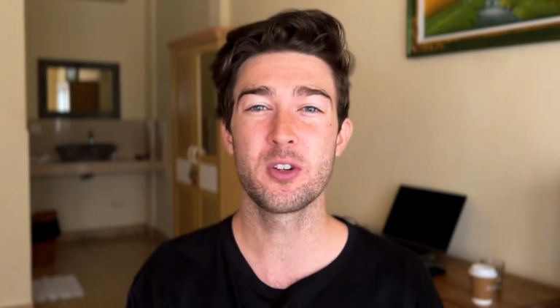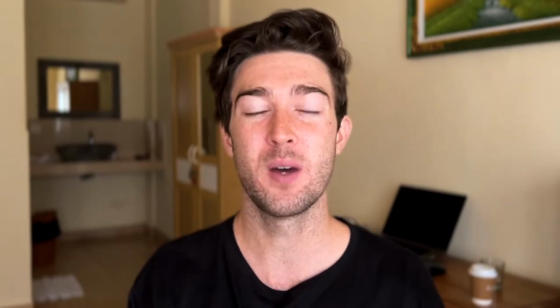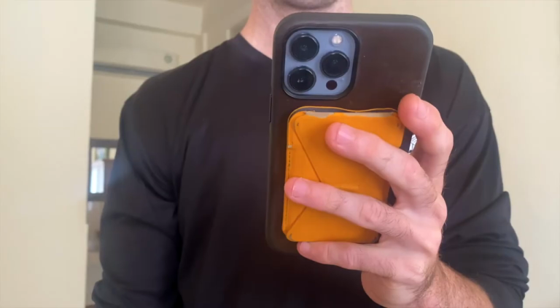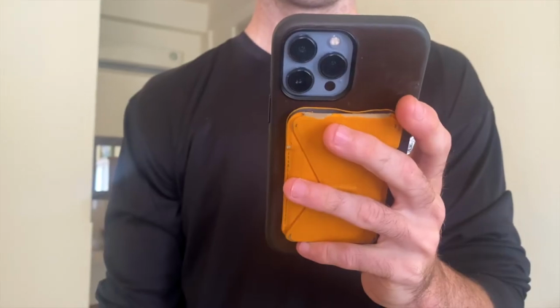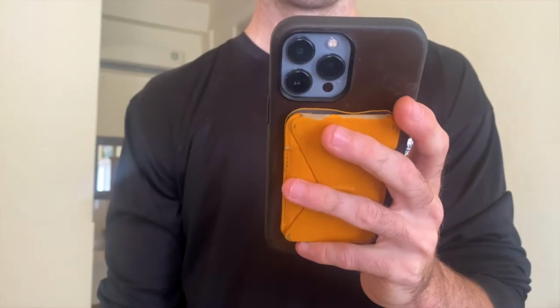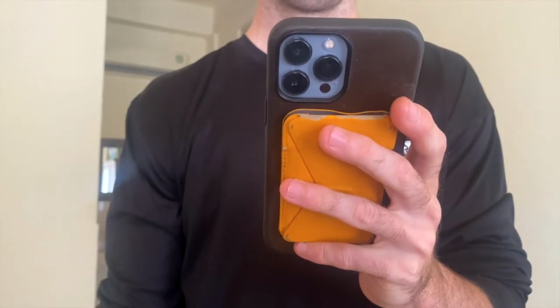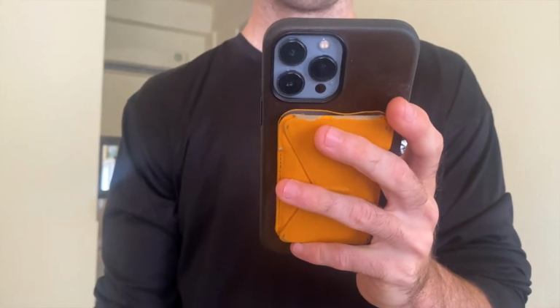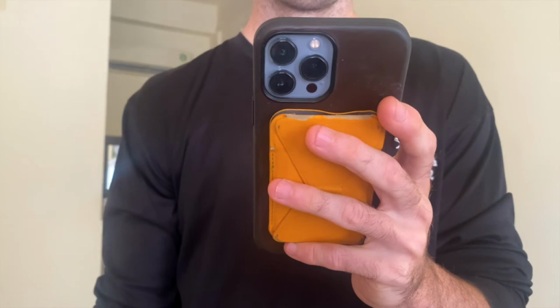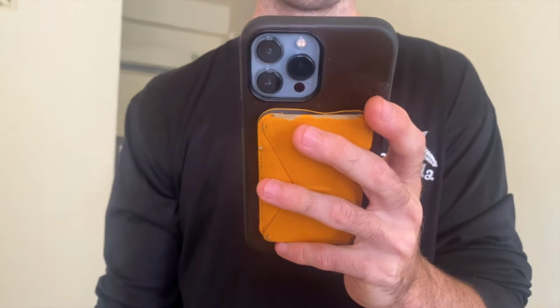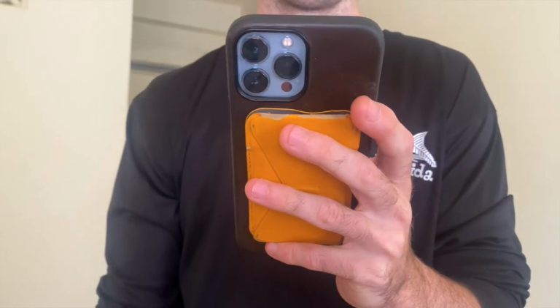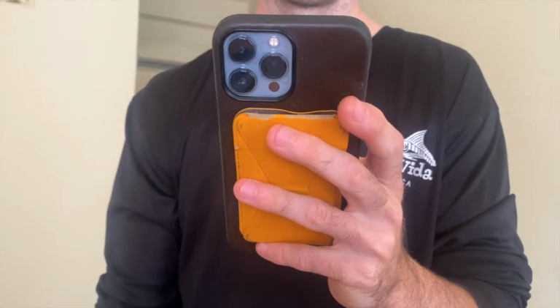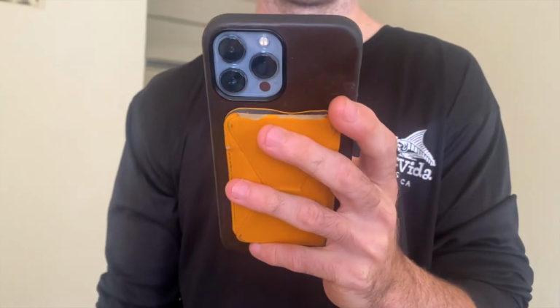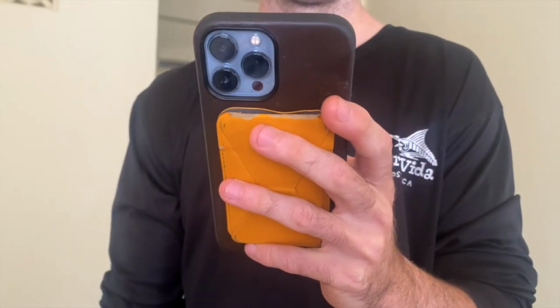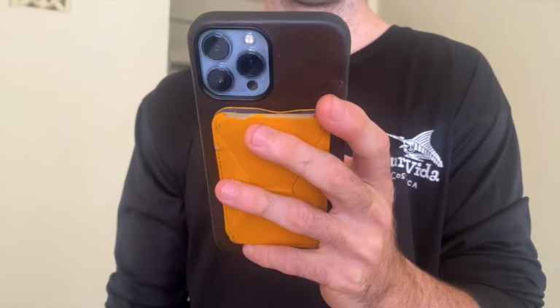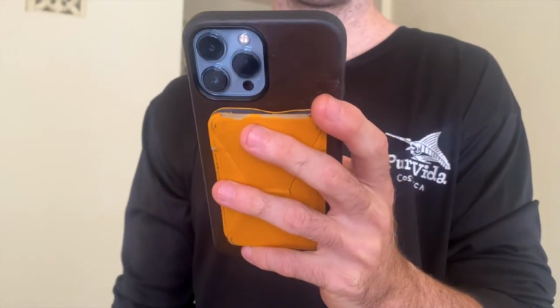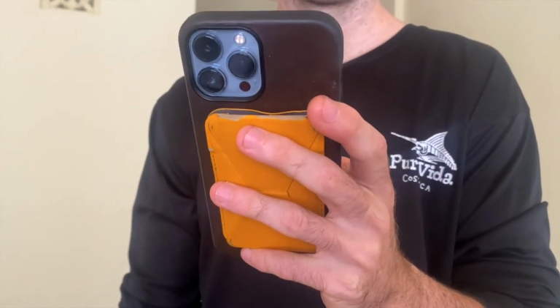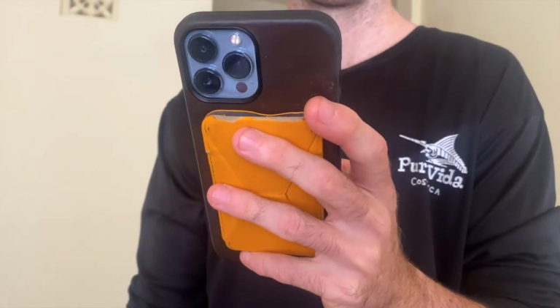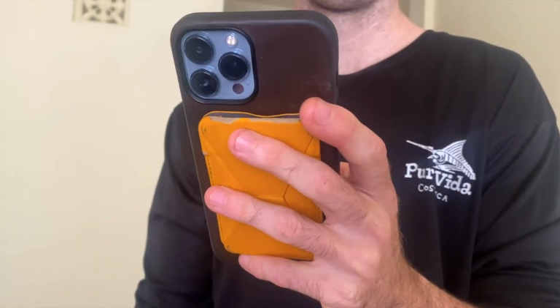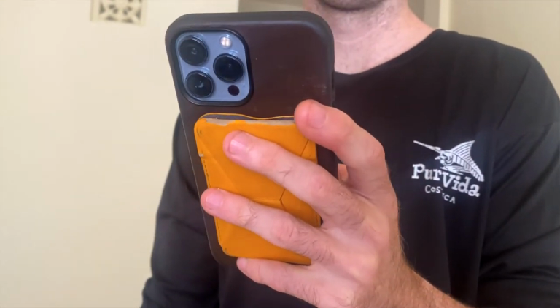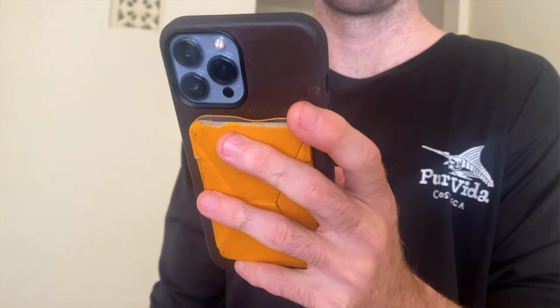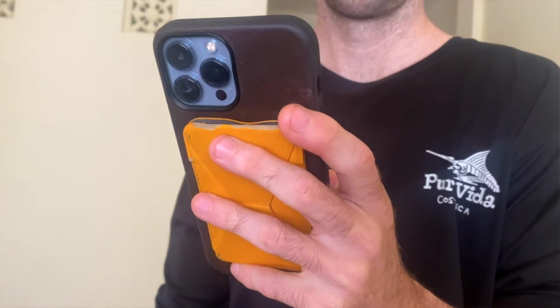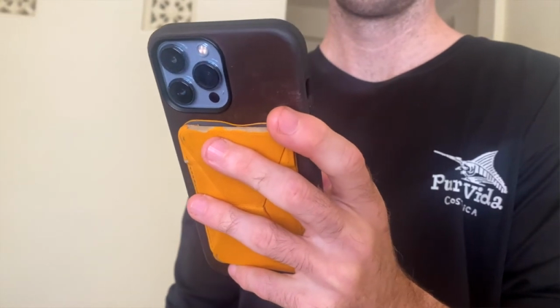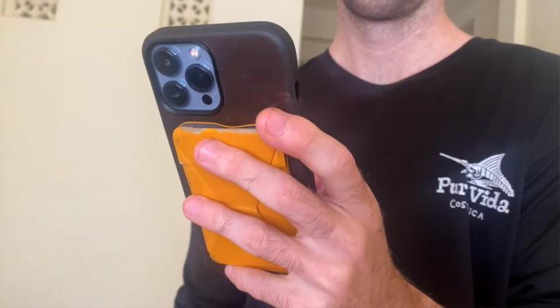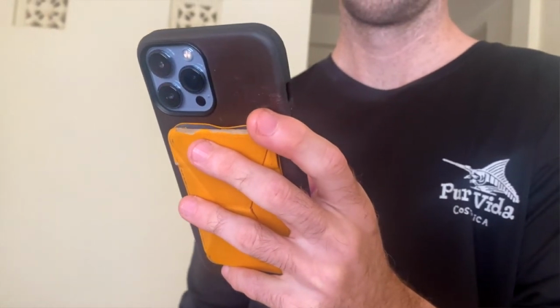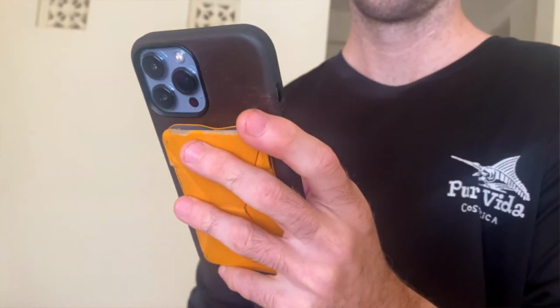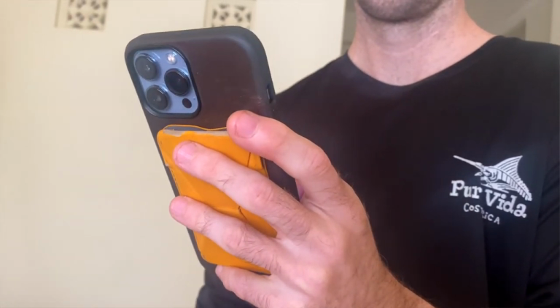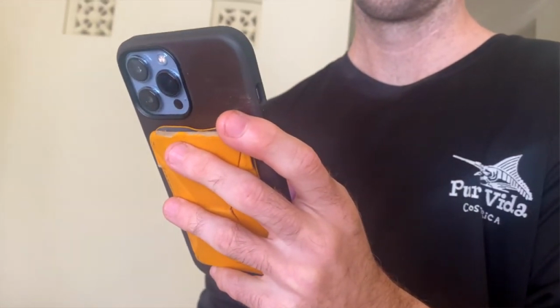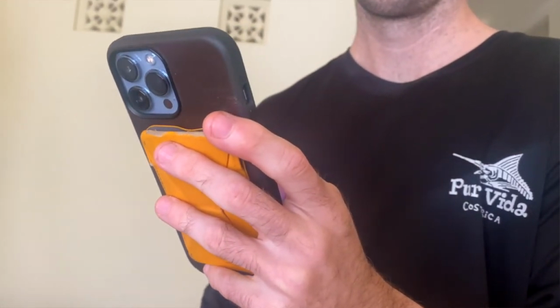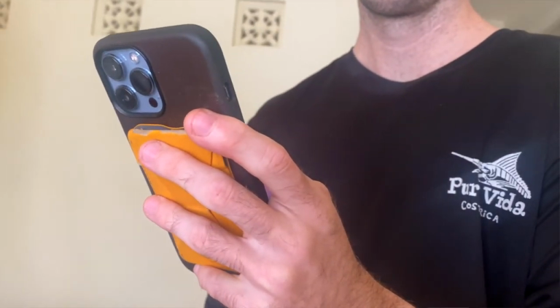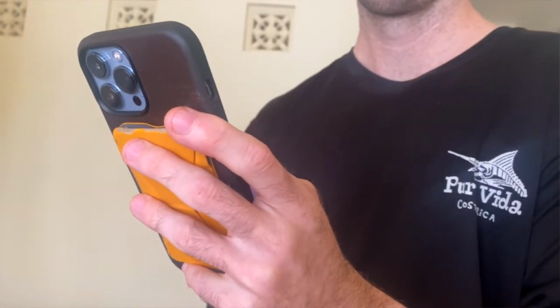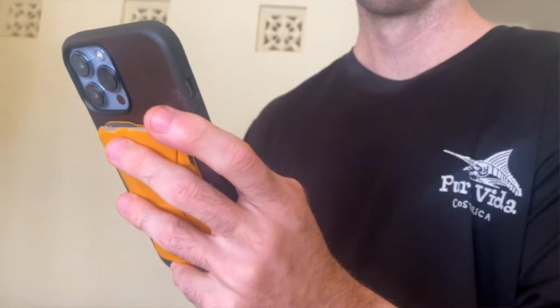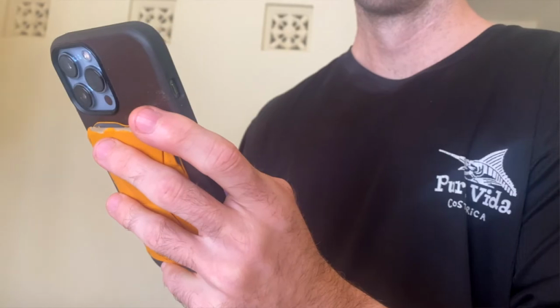Another con is that when you're trying to set the phone up in kickstand mode, sometimes it doesn't balance that well — it could just be because my phone is really big and heavy, but sometimes it'll have to lean. You kind of have to tinker with it, and that takes away from the easy setup and takedown.